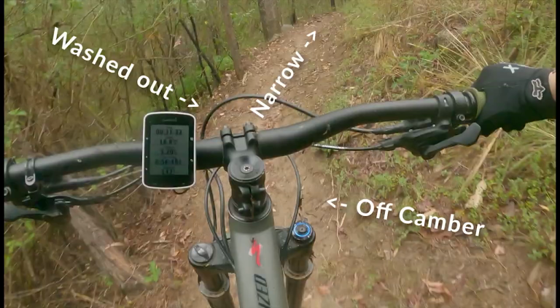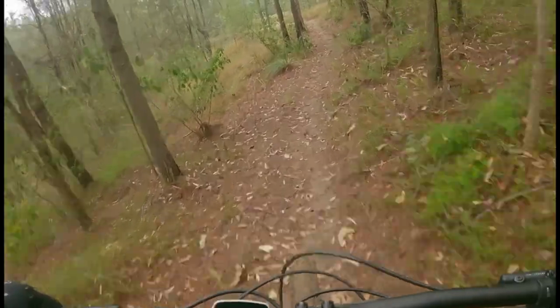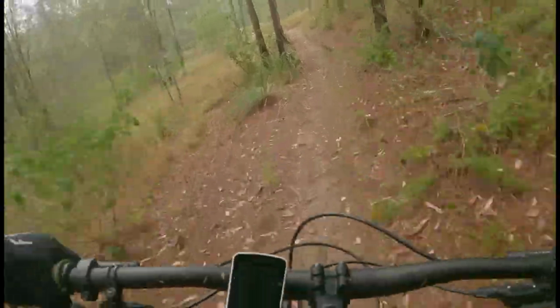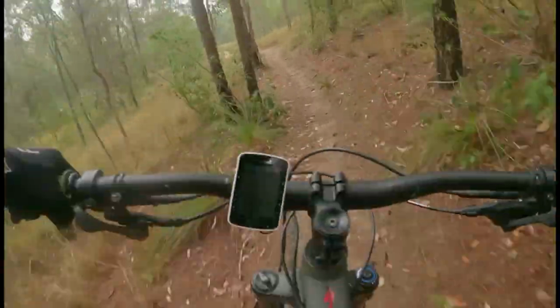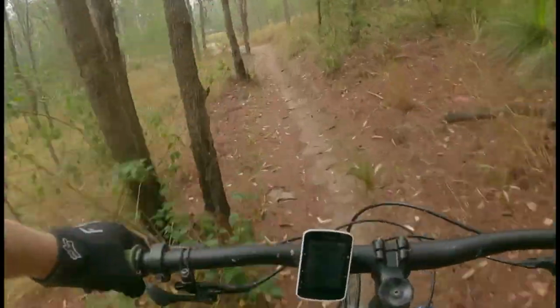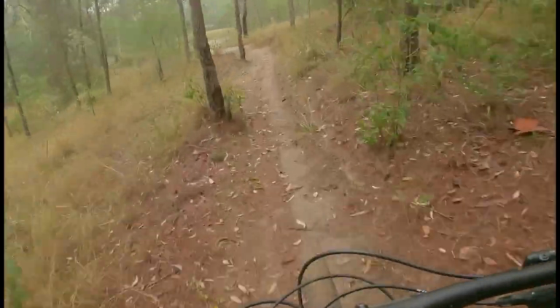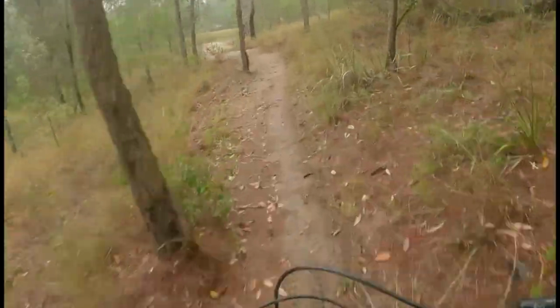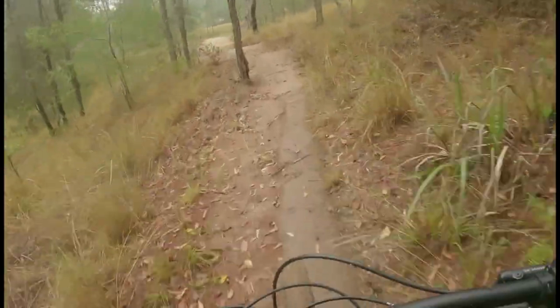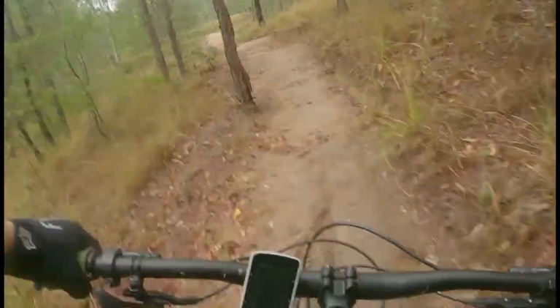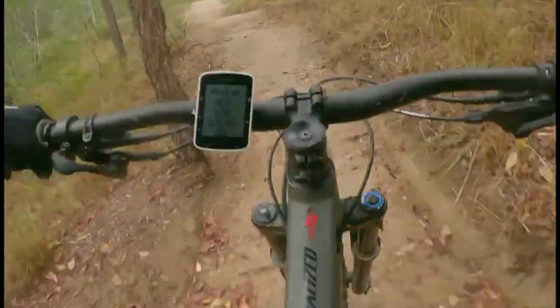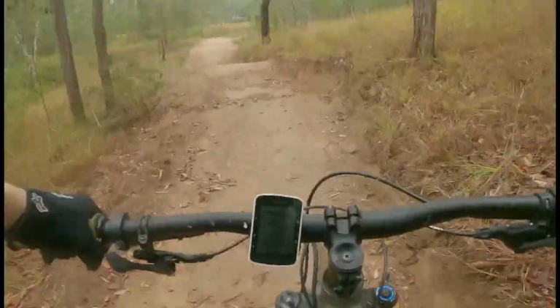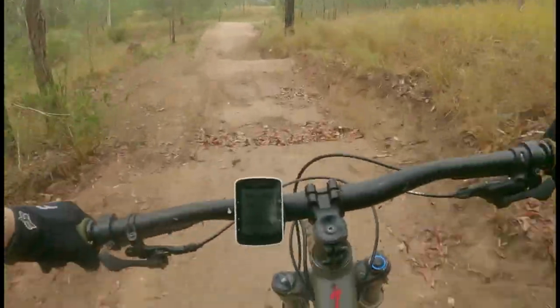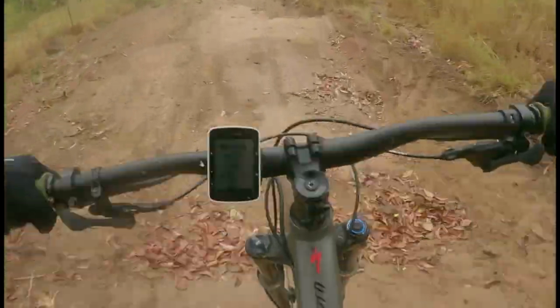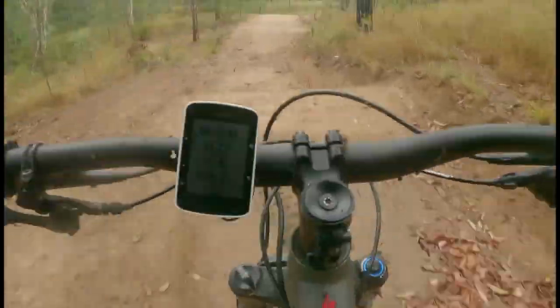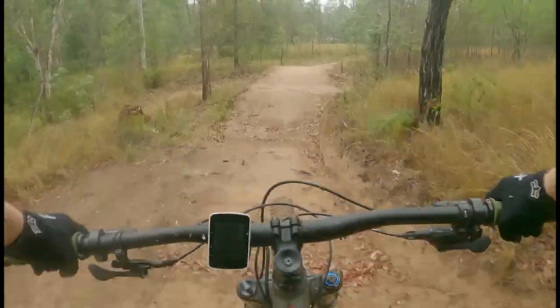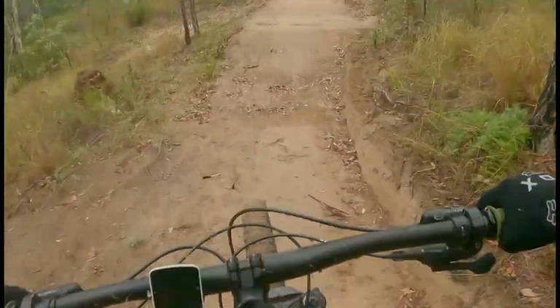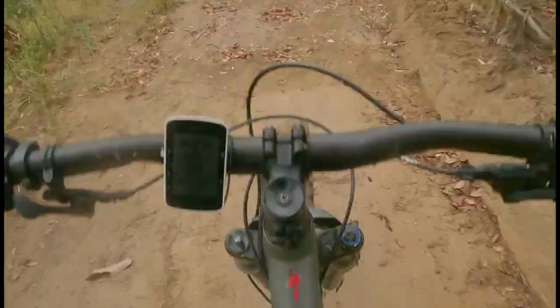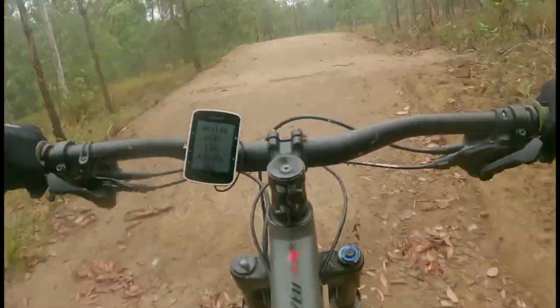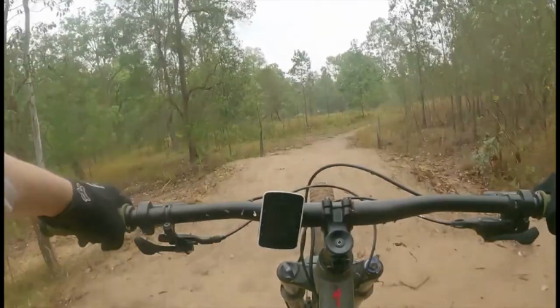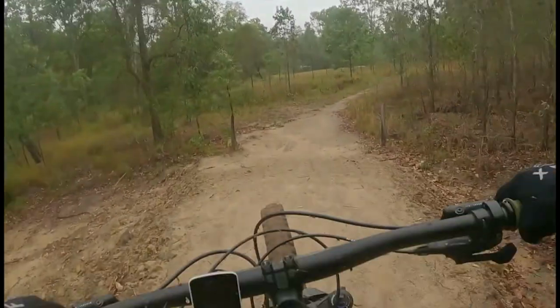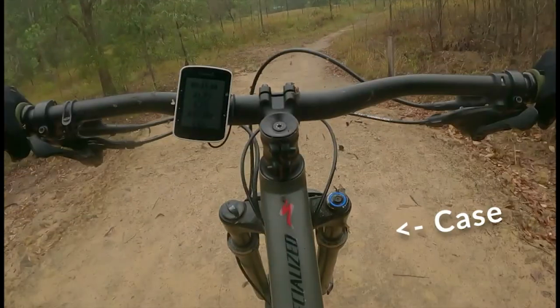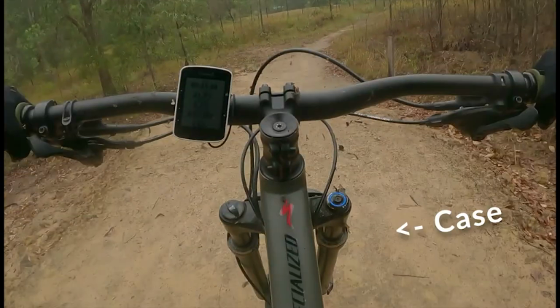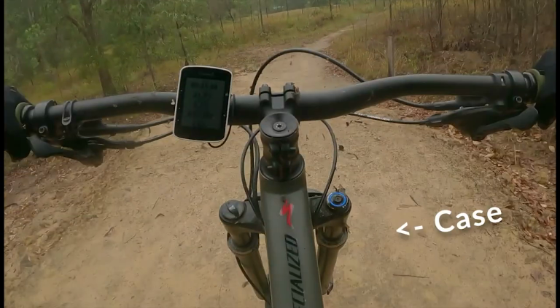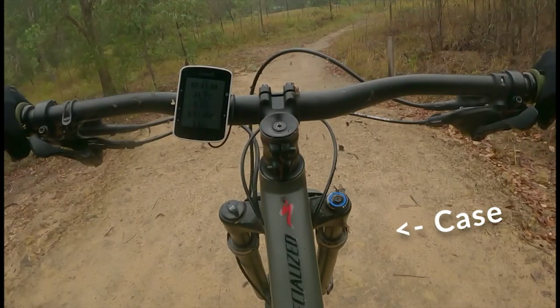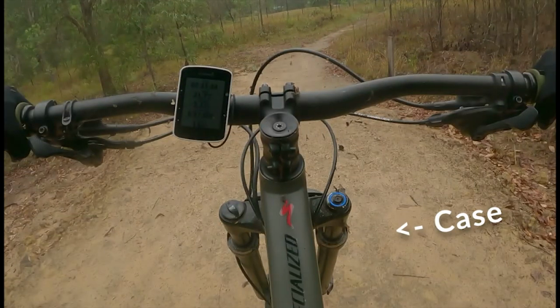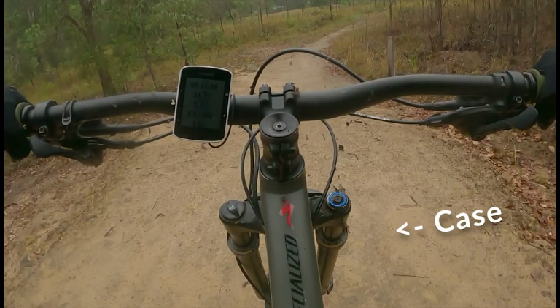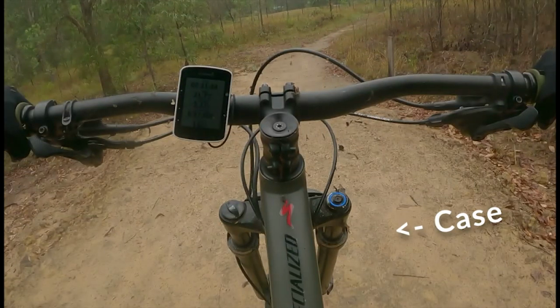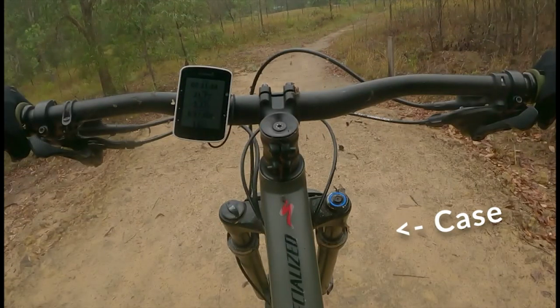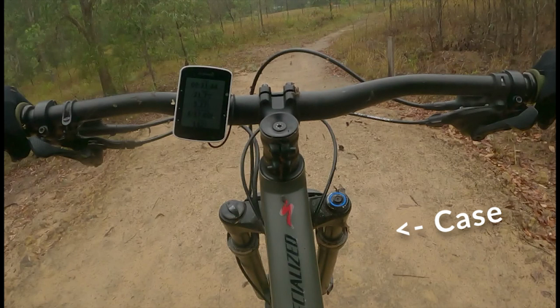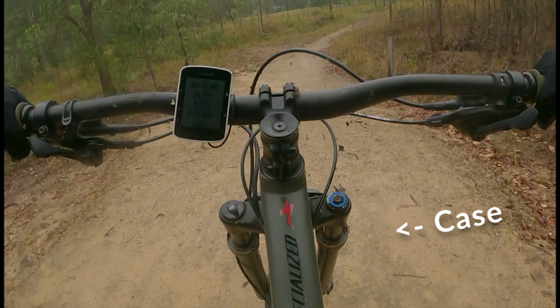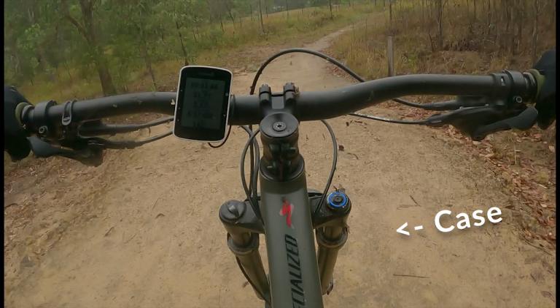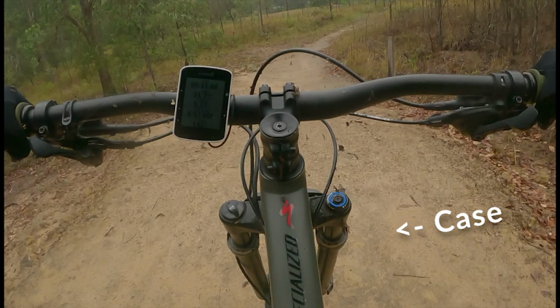There is one smaller jump at the very end of the trail, starting with a small step down to give you speed, then a step up. When I rode this trail, I didn't have enough speed, so I cased the step up.